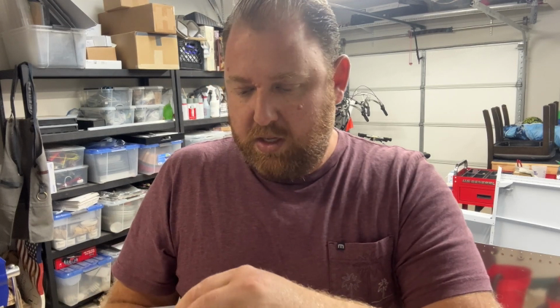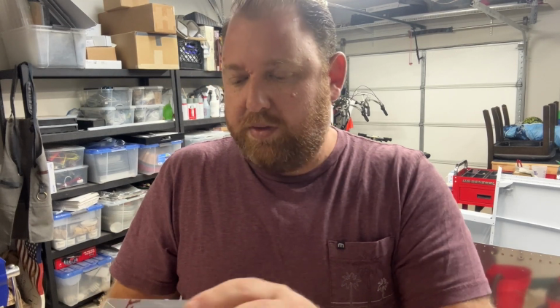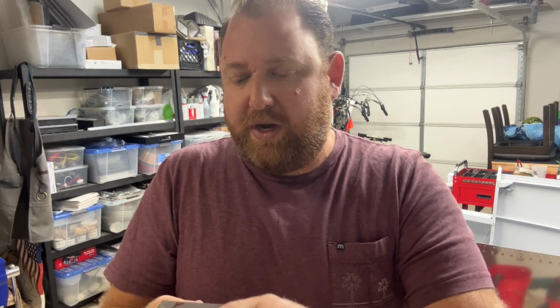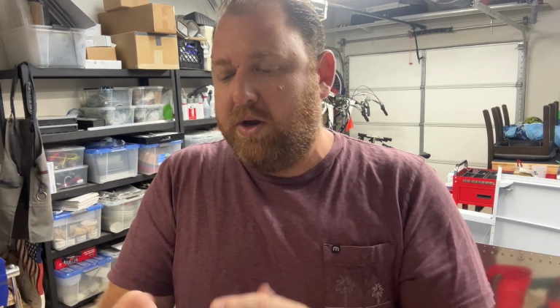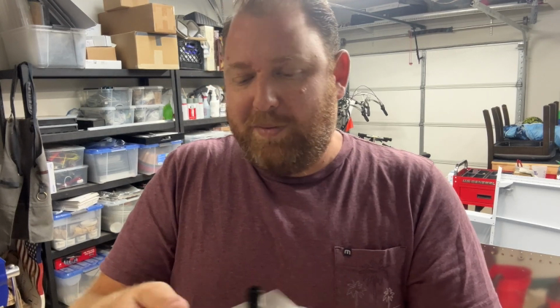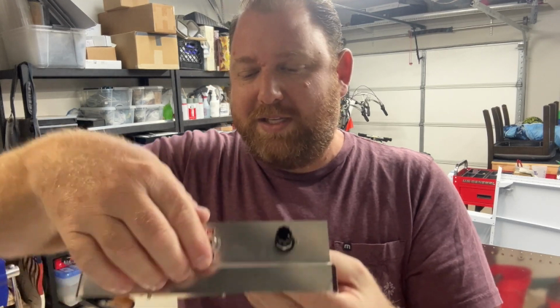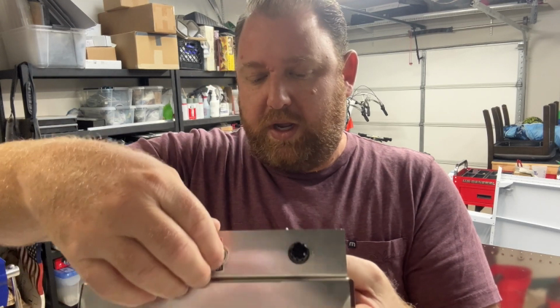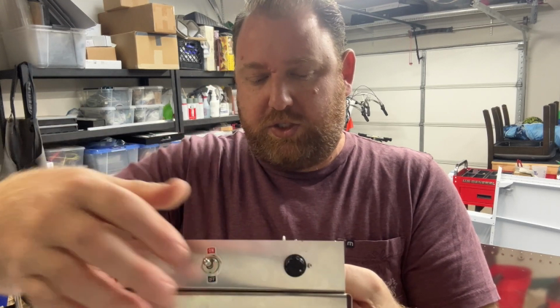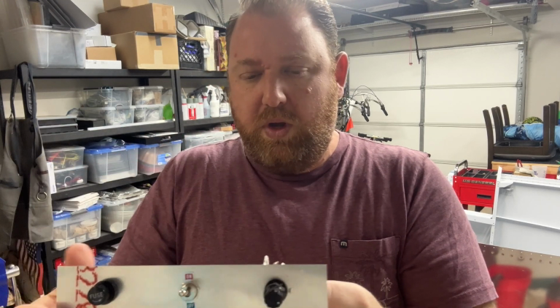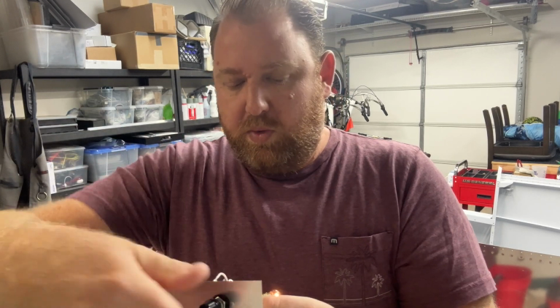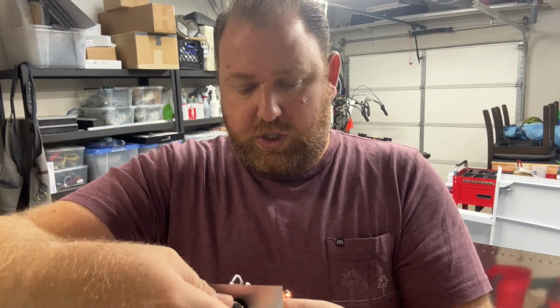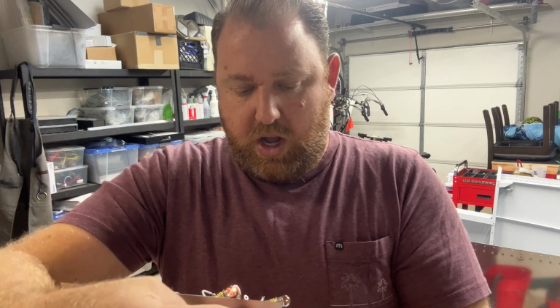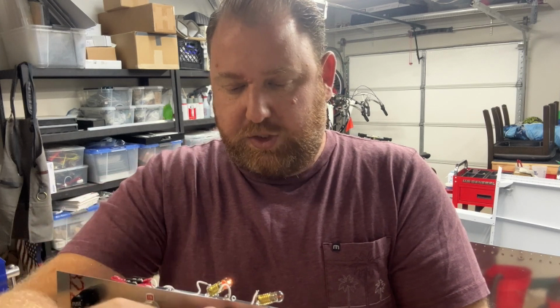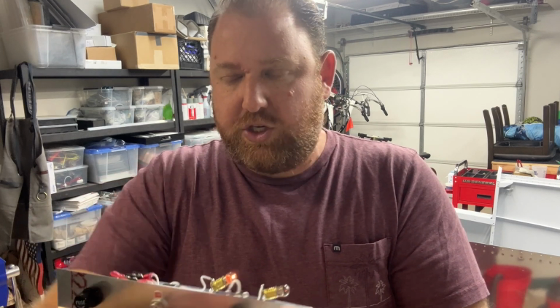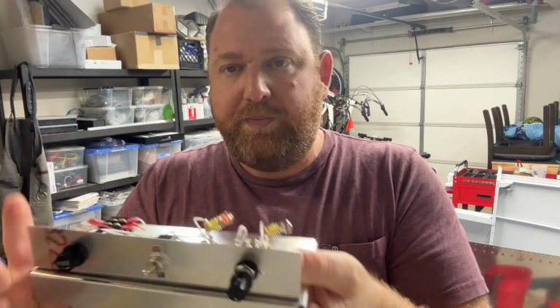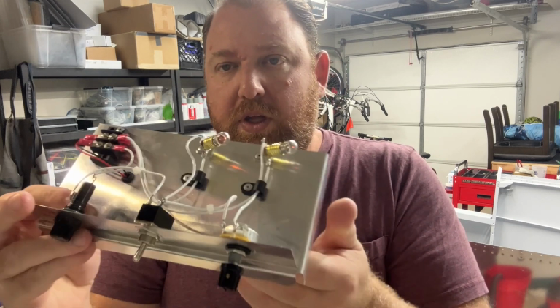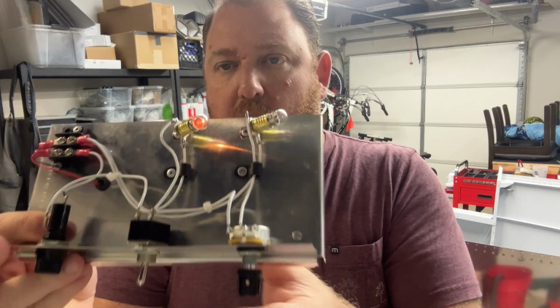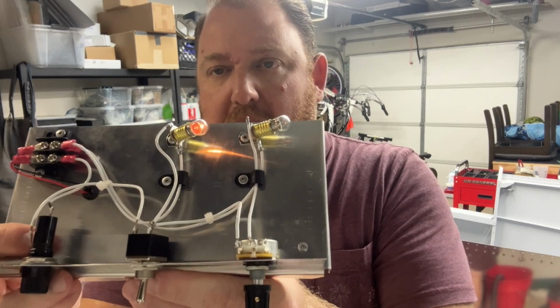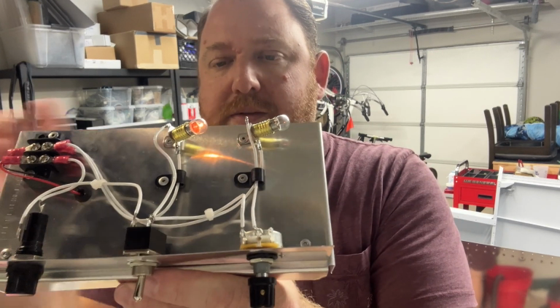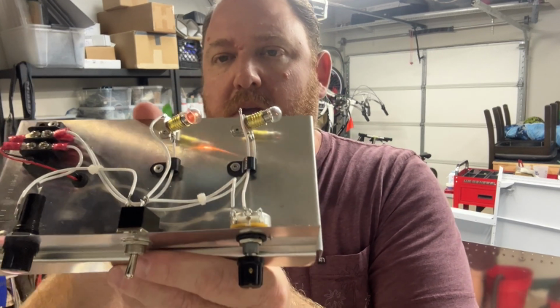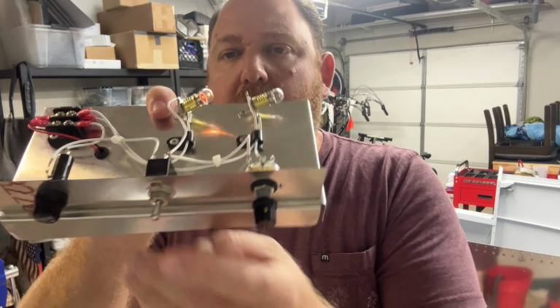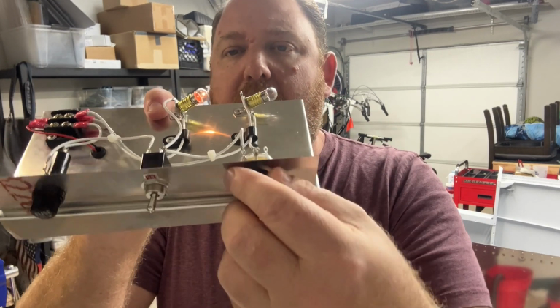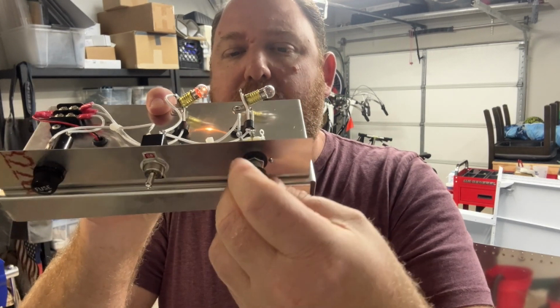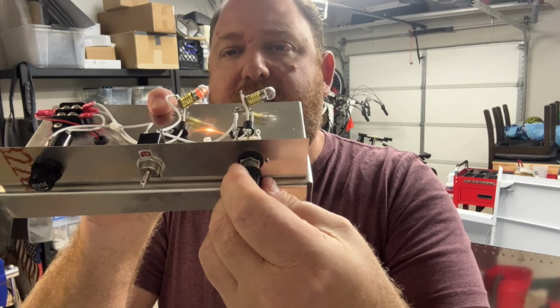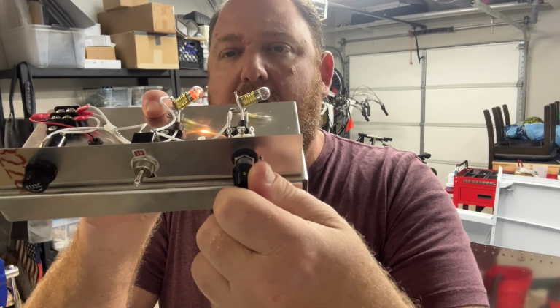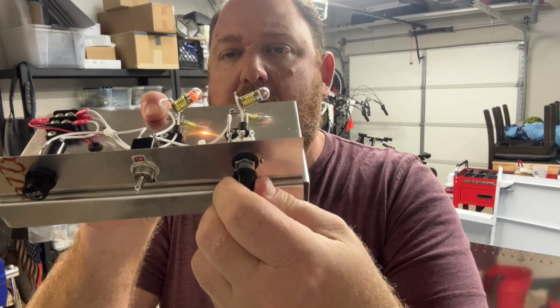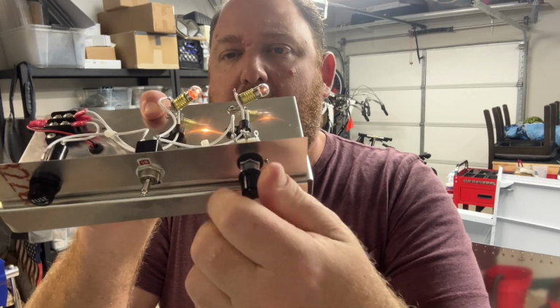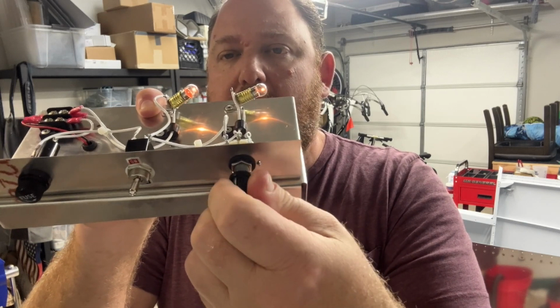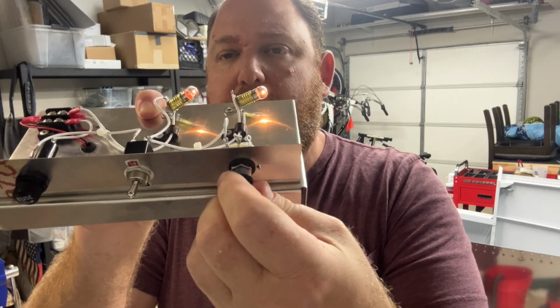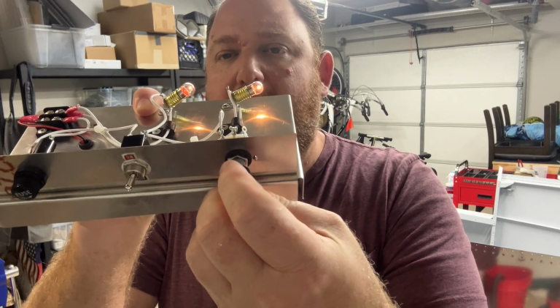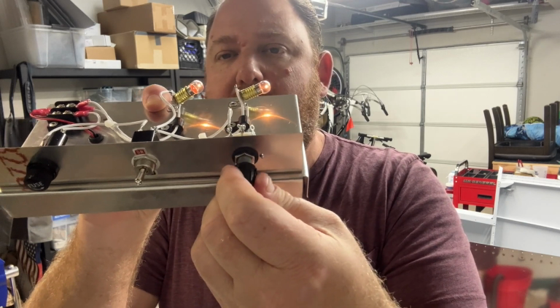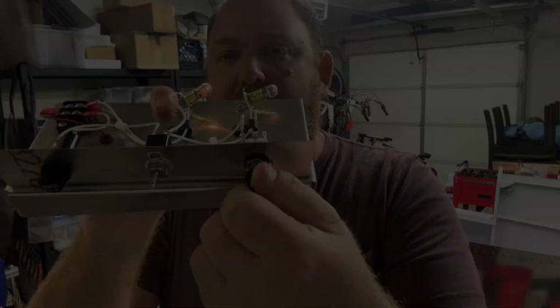The battery came out and I'm like, wait, it's not working. And so when you turn on the switch, you get one light, and then we have a rheostat so we can dim the other light.